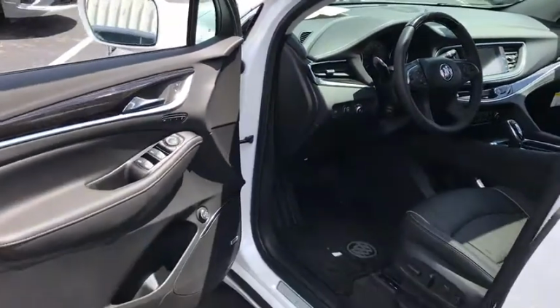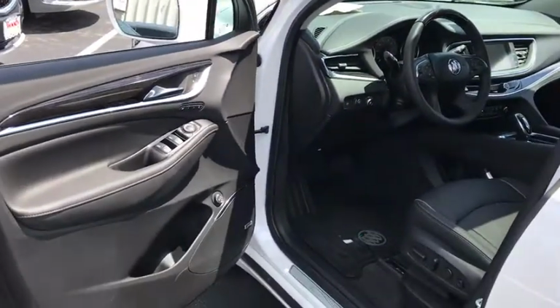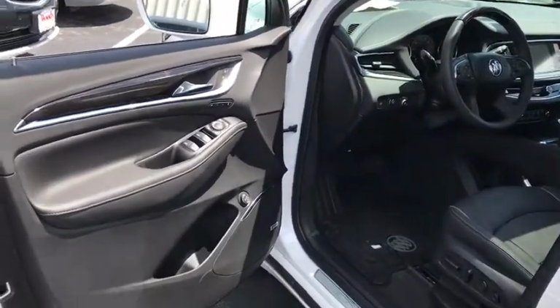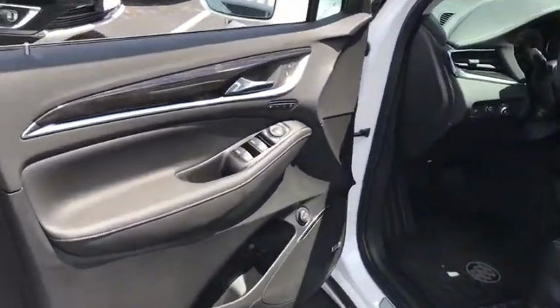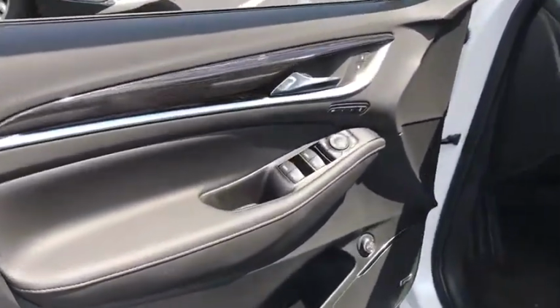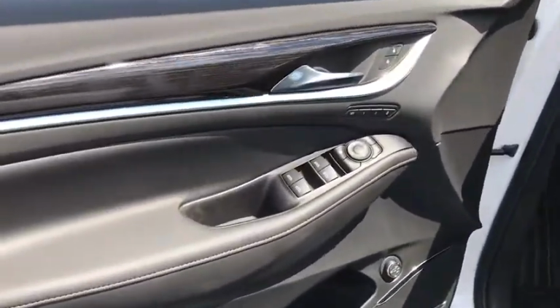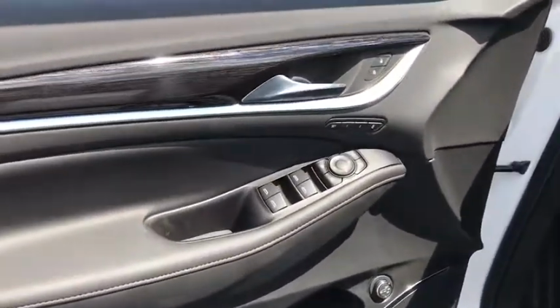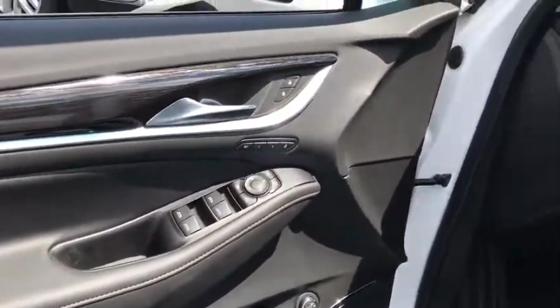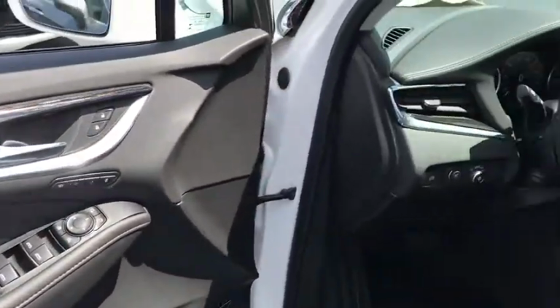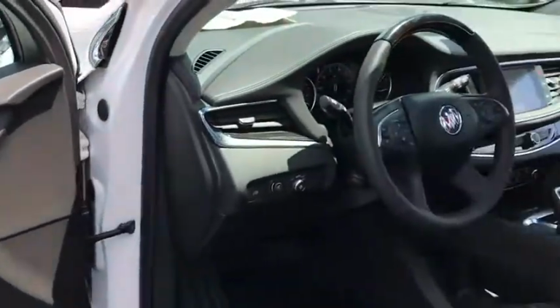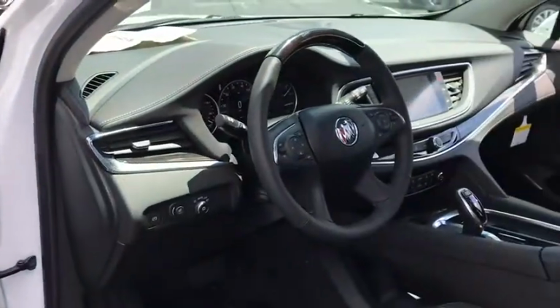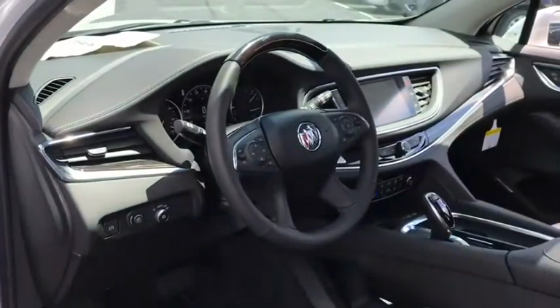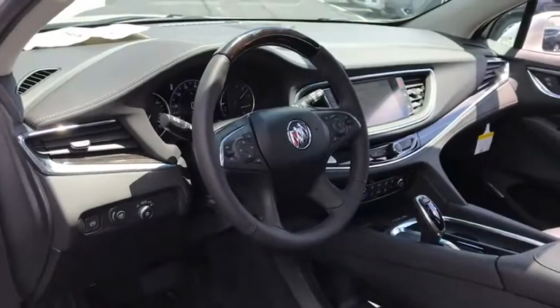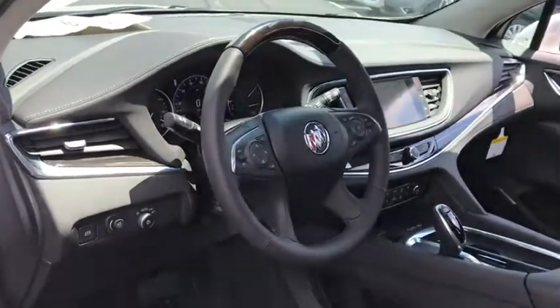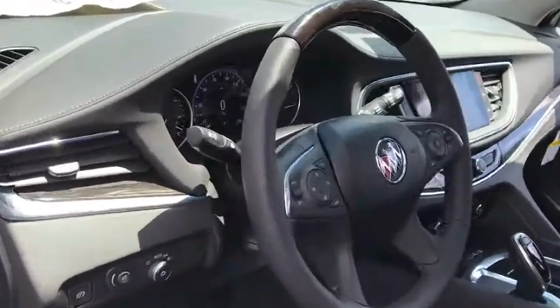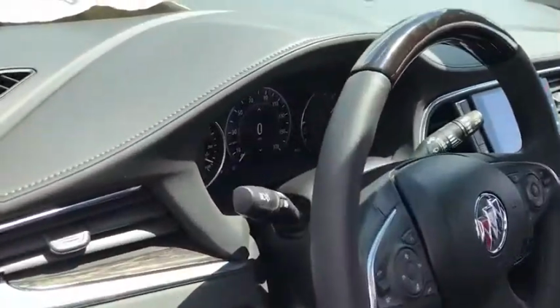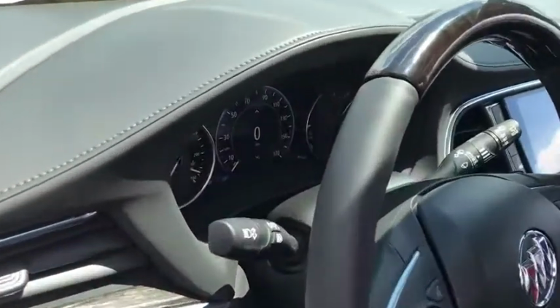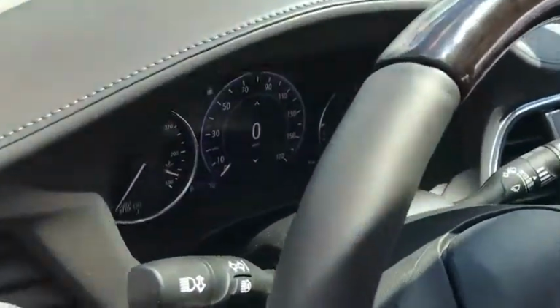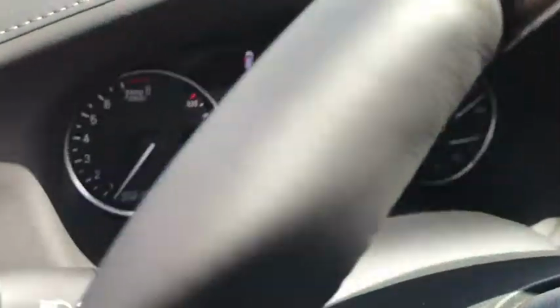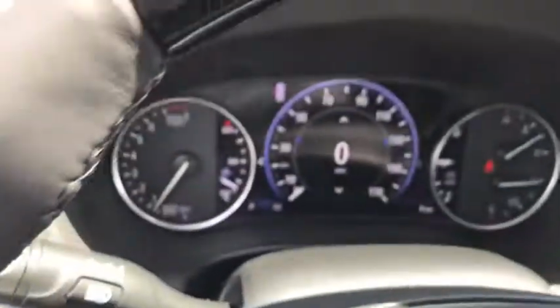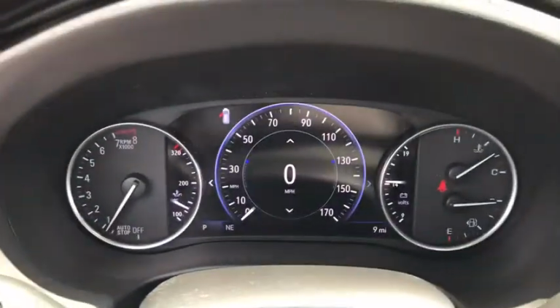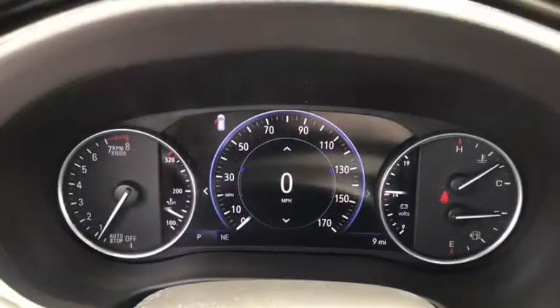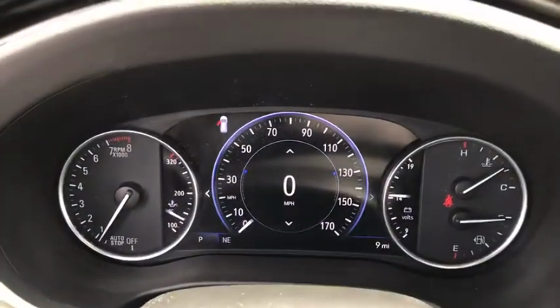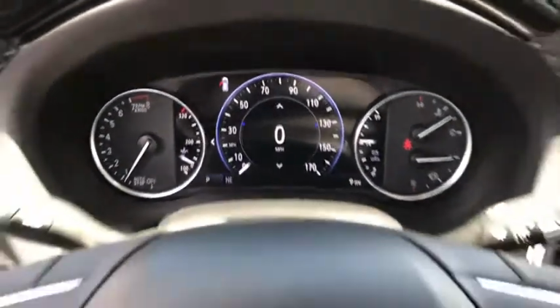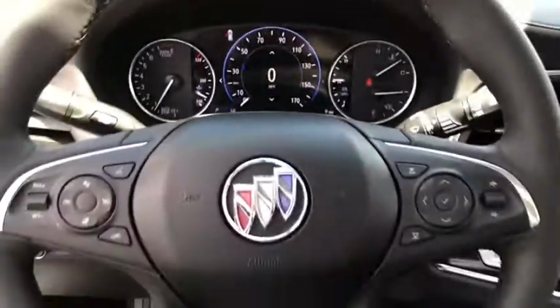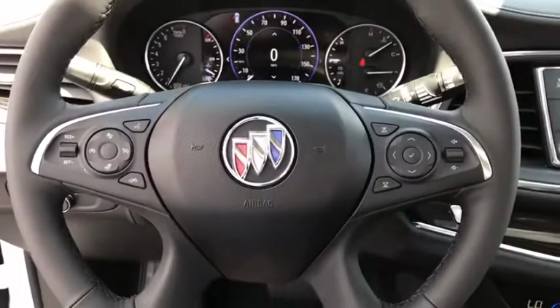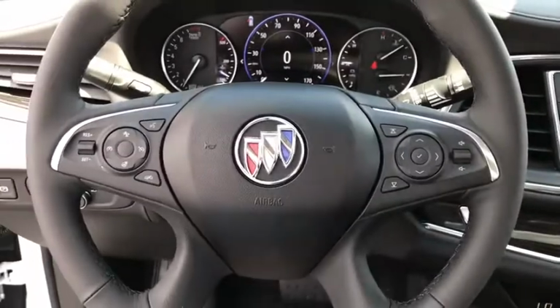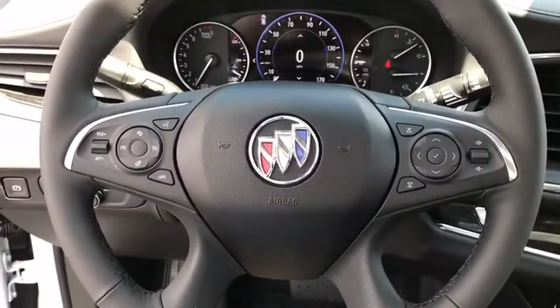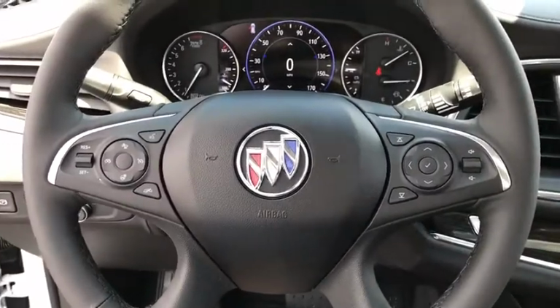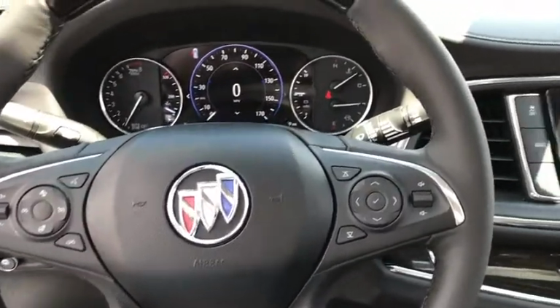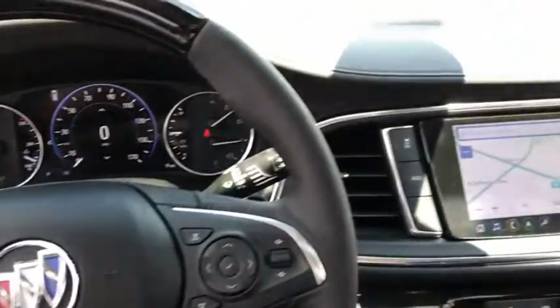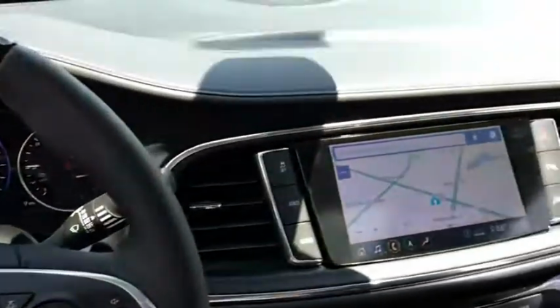Power passenger seat, keyless entry, steering wheel audio controls, navigation system, backup camera, power liftgate, traction control, stability control, remote engine start, lane departure warning.